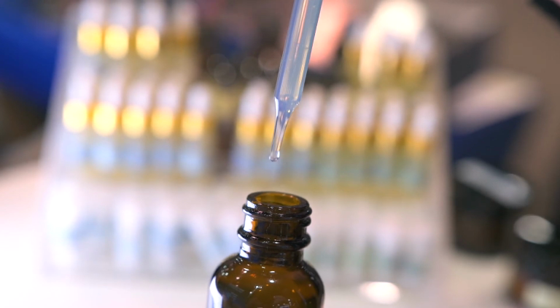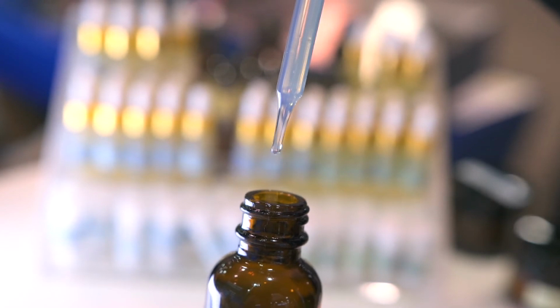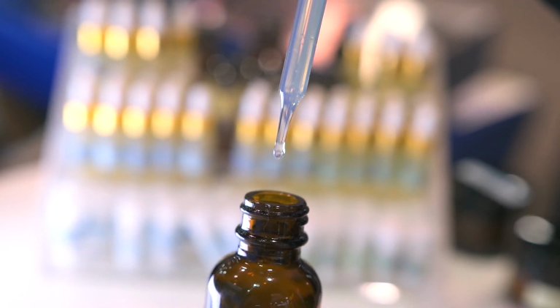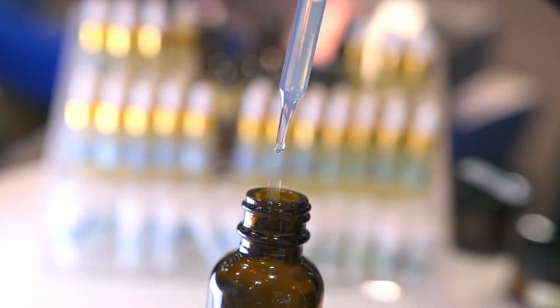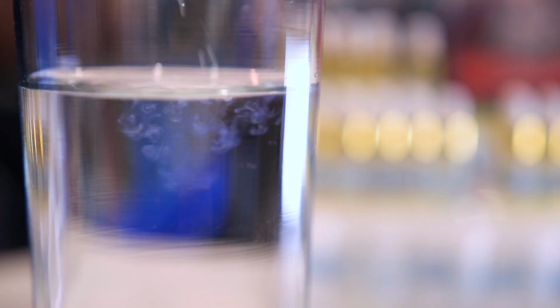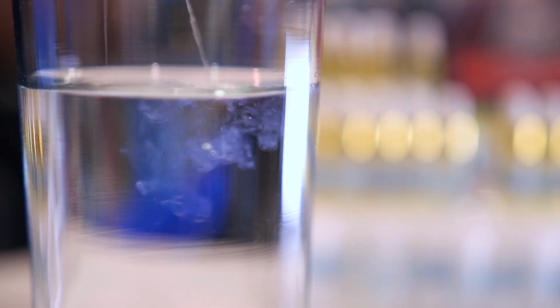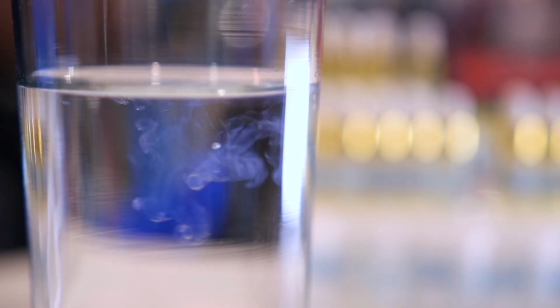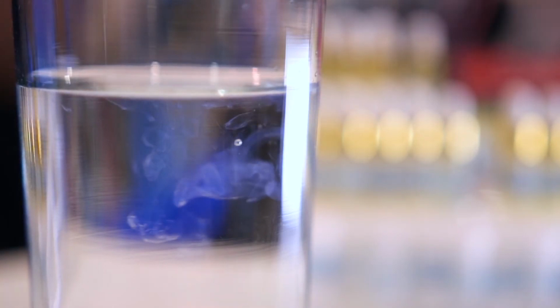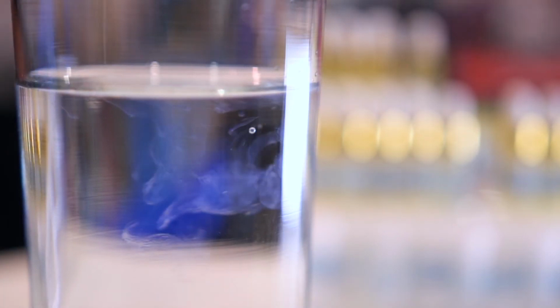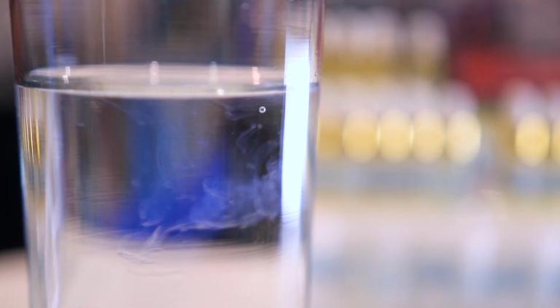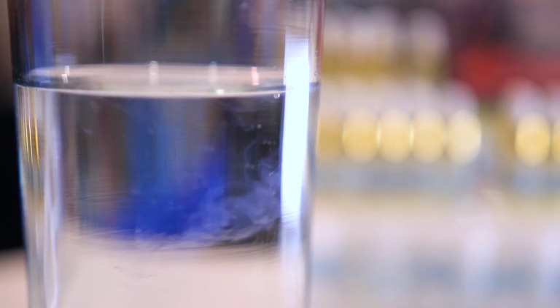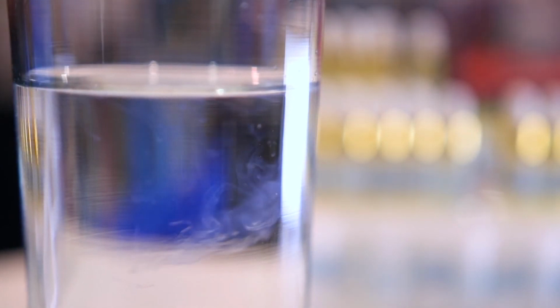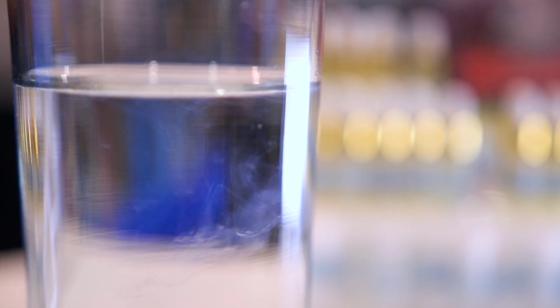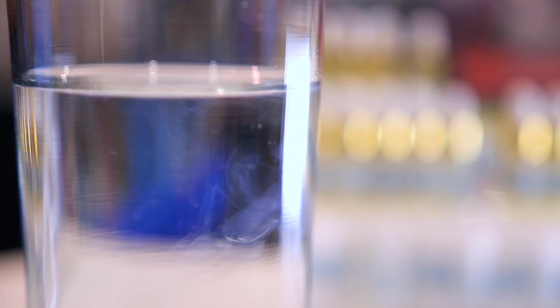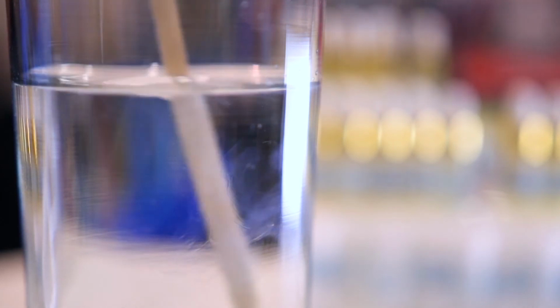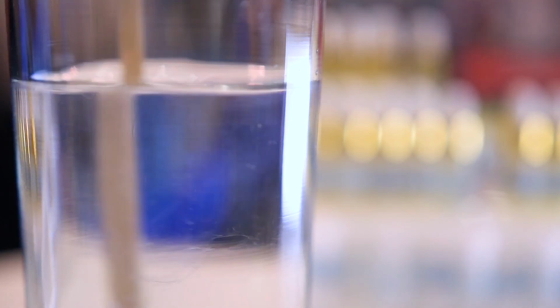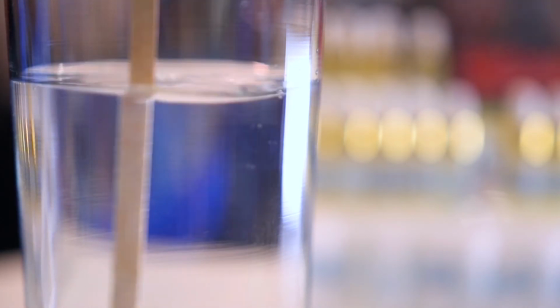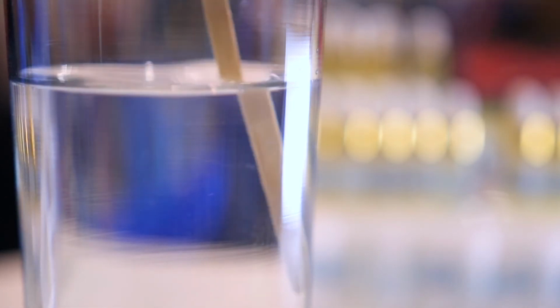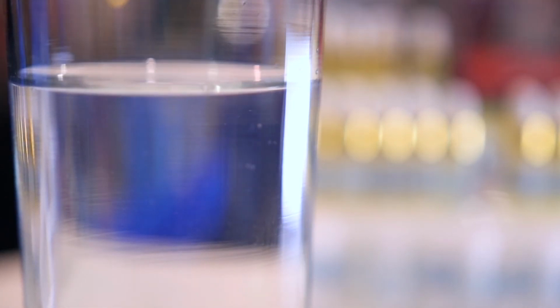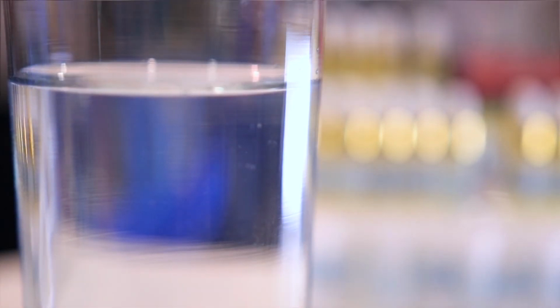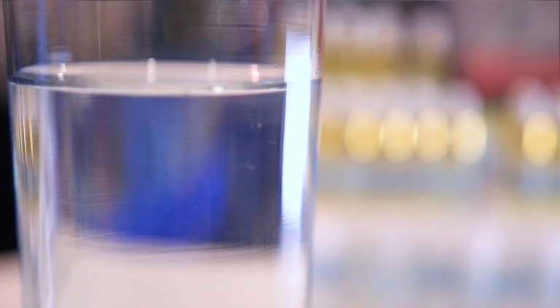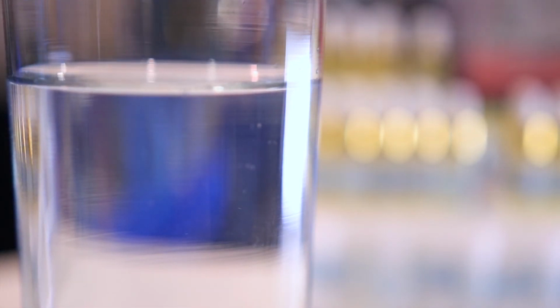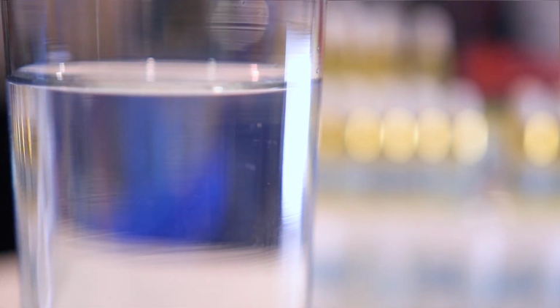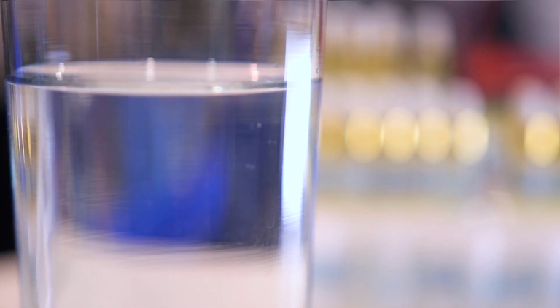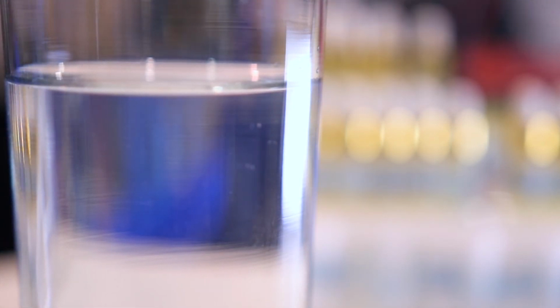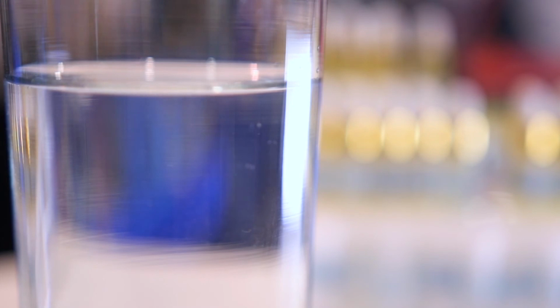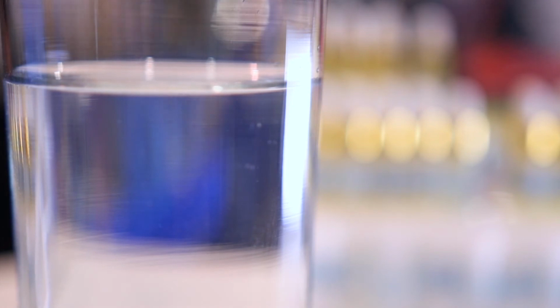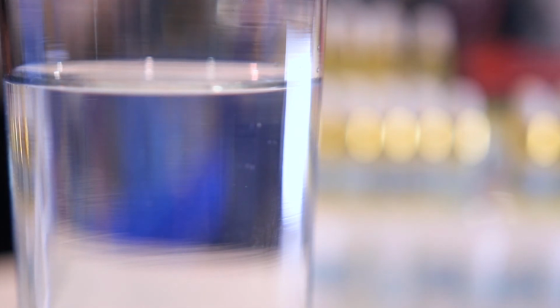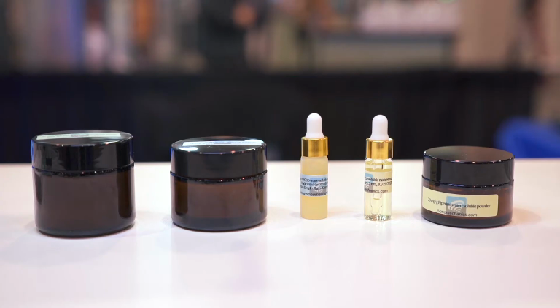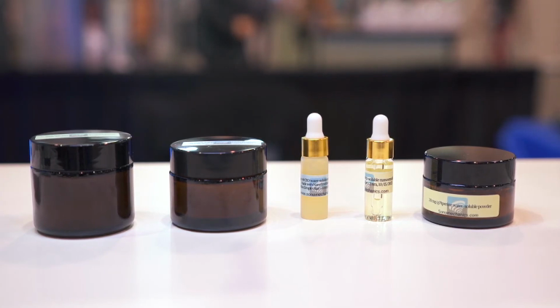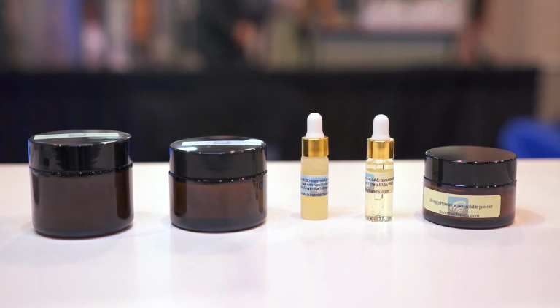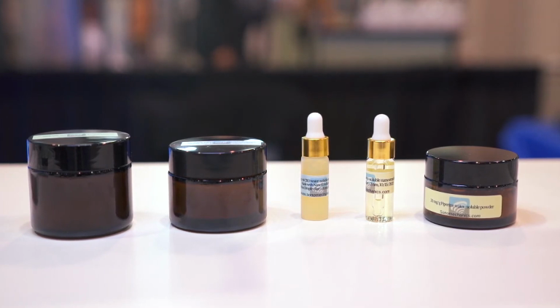ISM is happy to custom formulate, produce, and ship in bulk finished nano-emulsions. All of our chemists and engineers are in-house, and you can be assured we produce all products within our own facility.